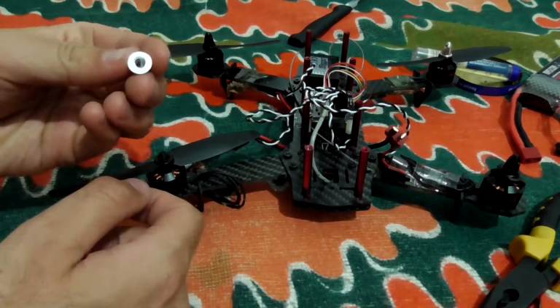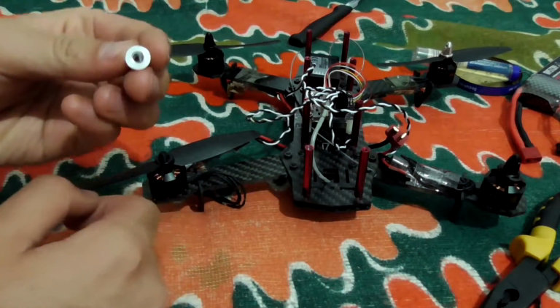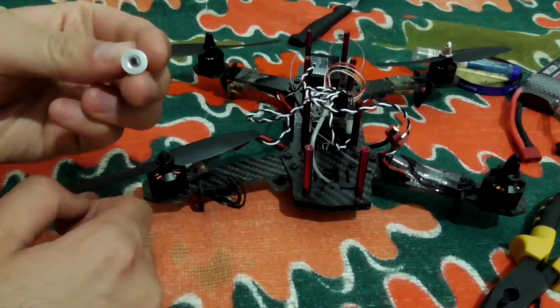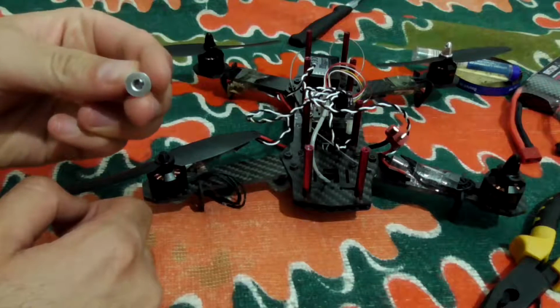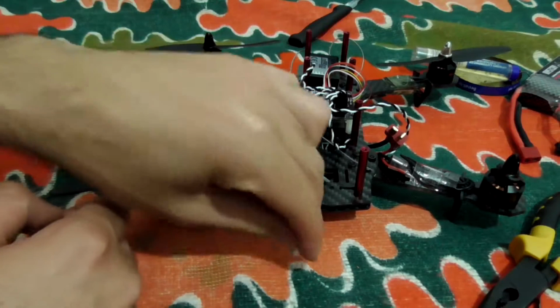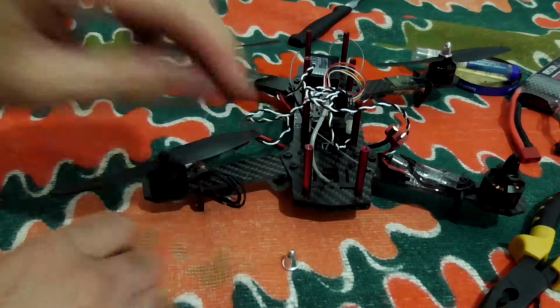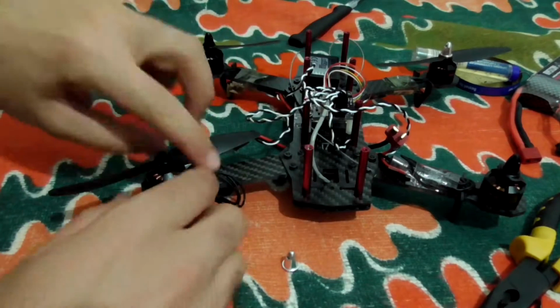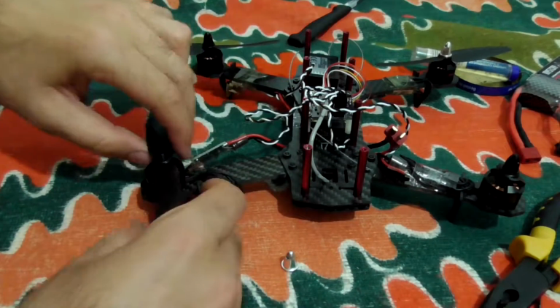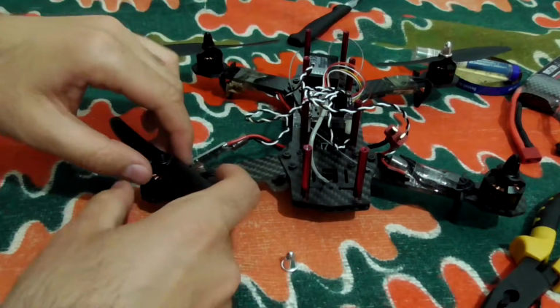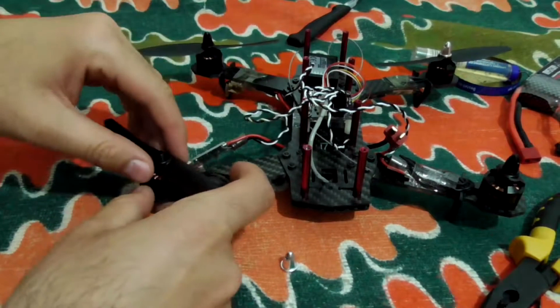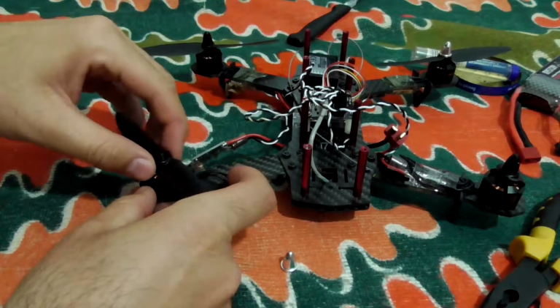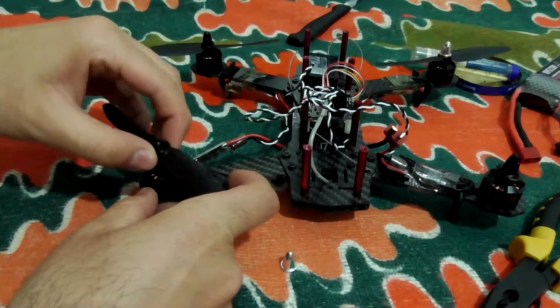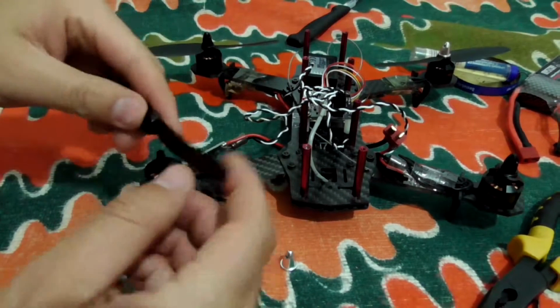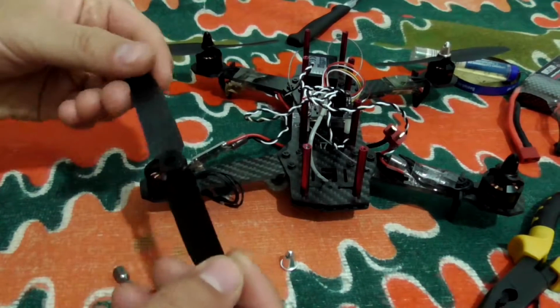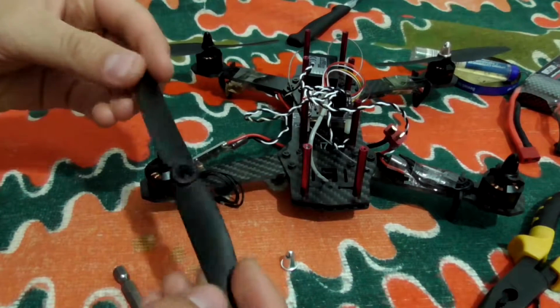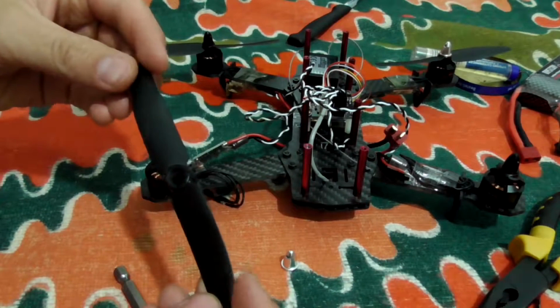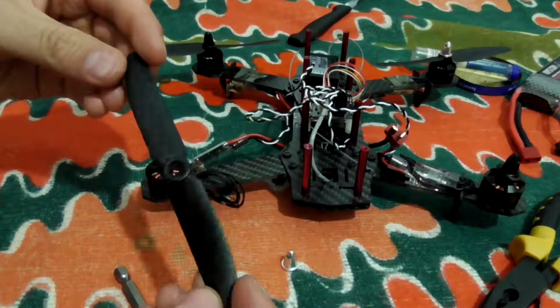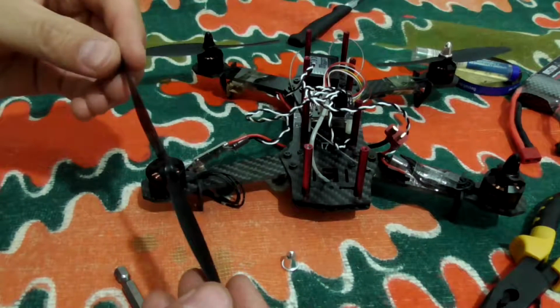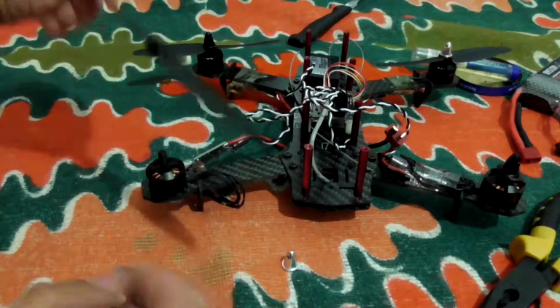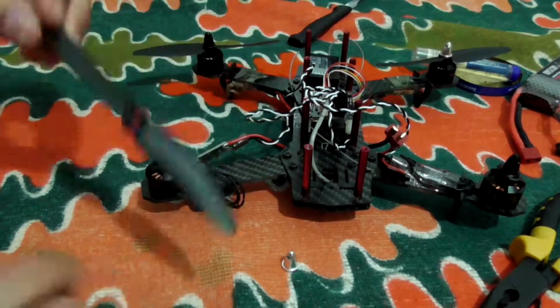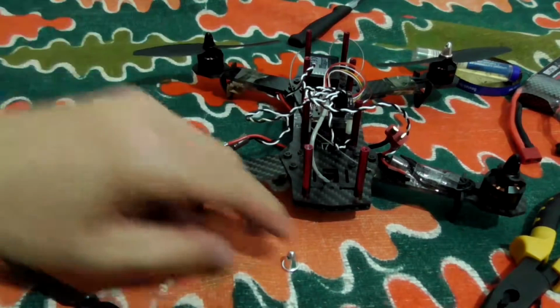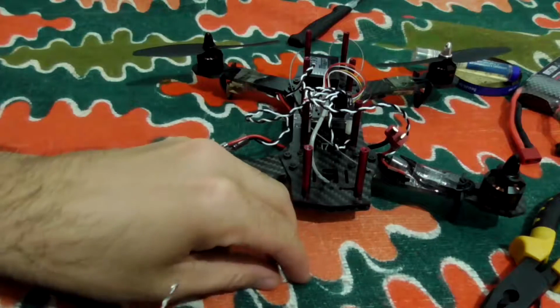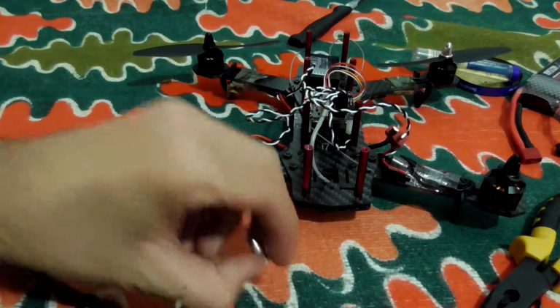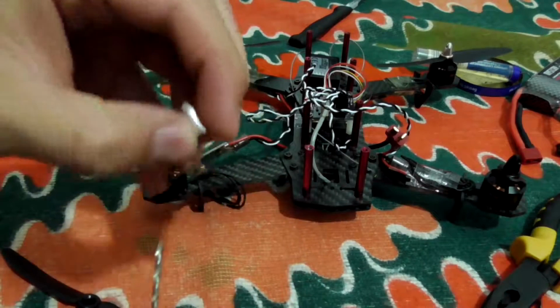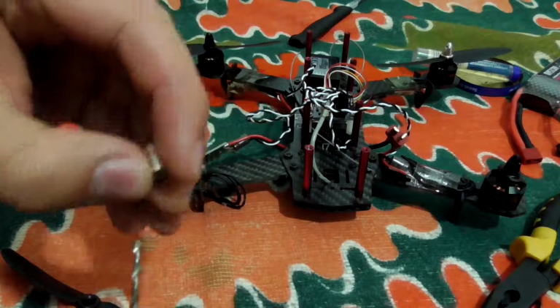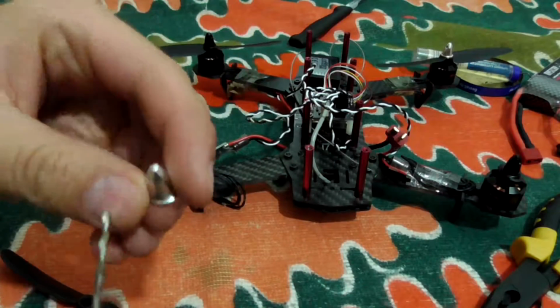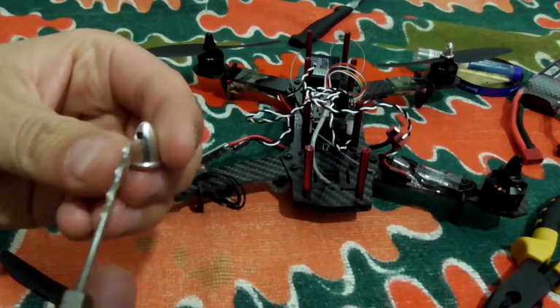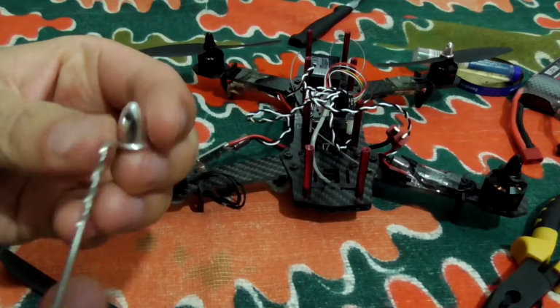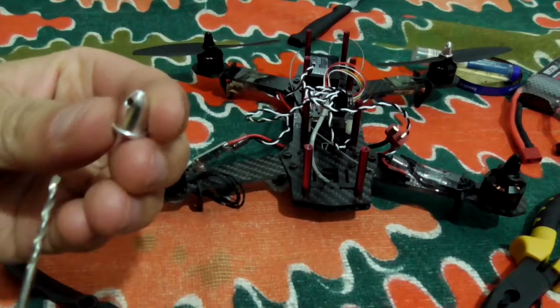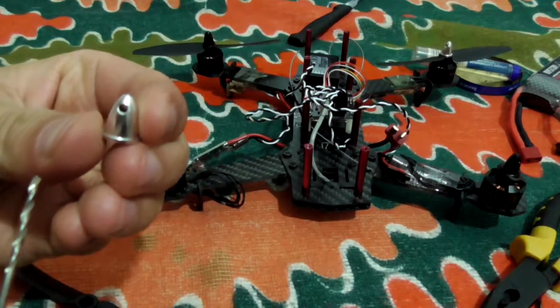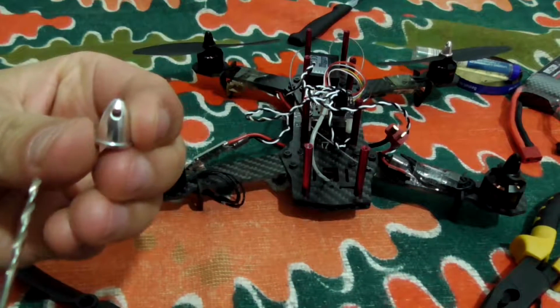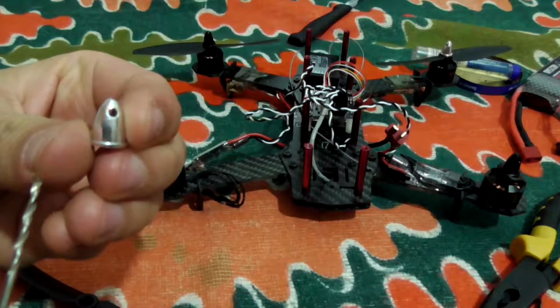The nut is here and the propeller was removed. Don't forget that small little hole.